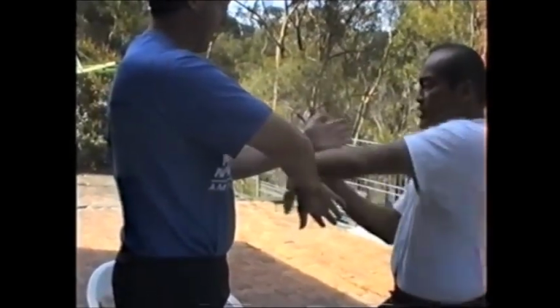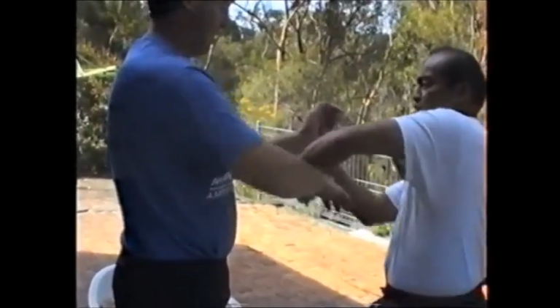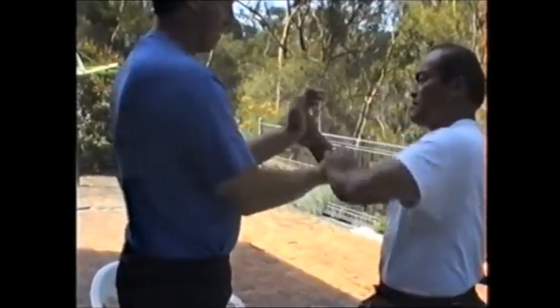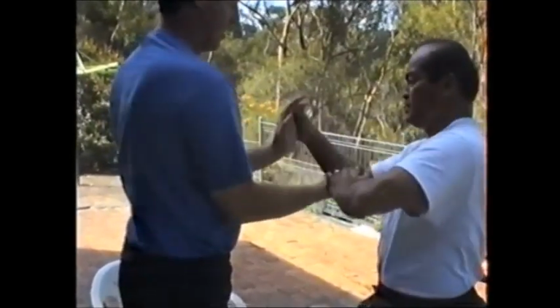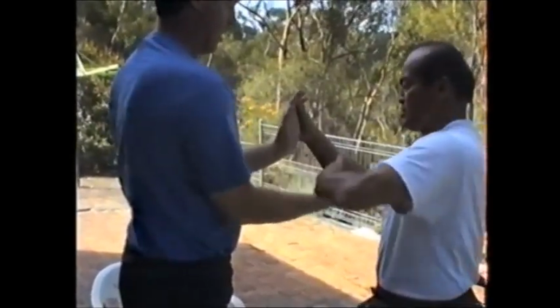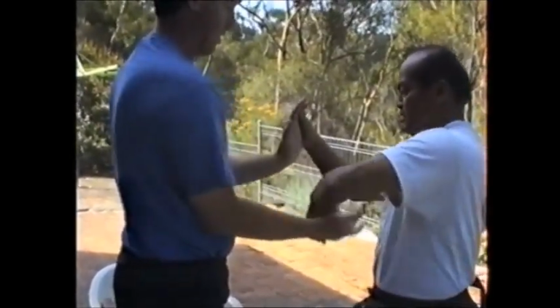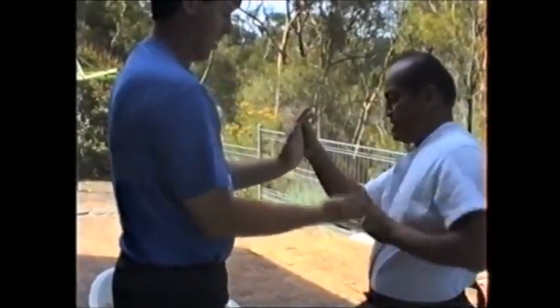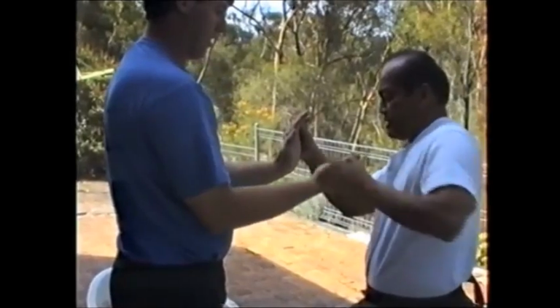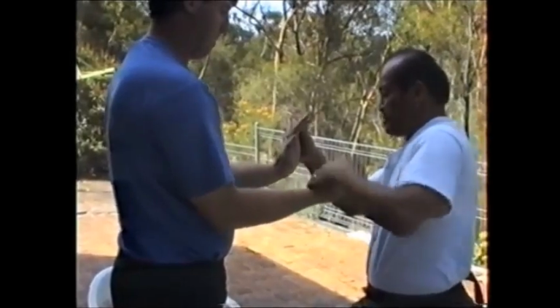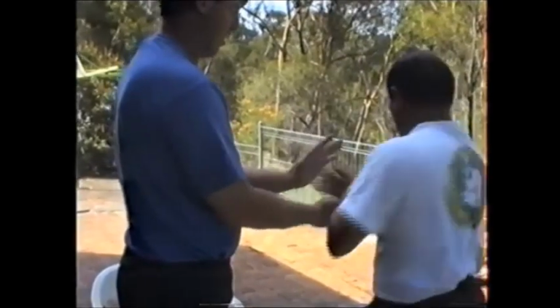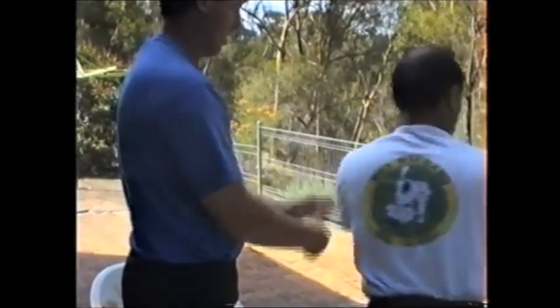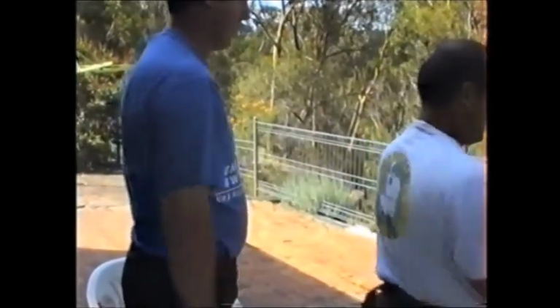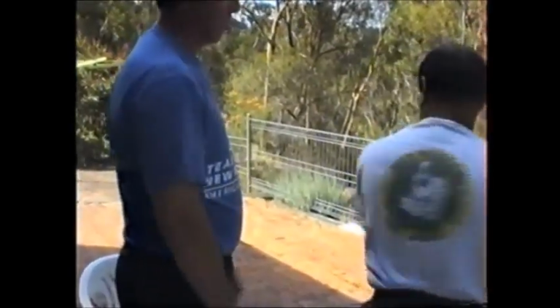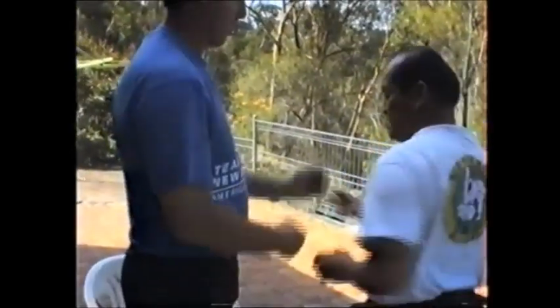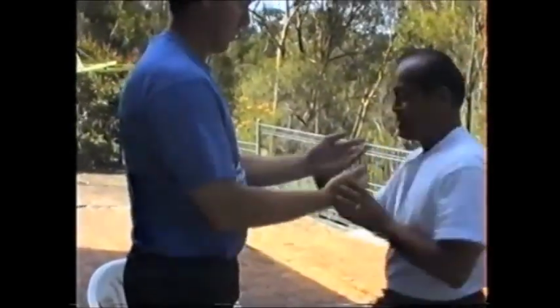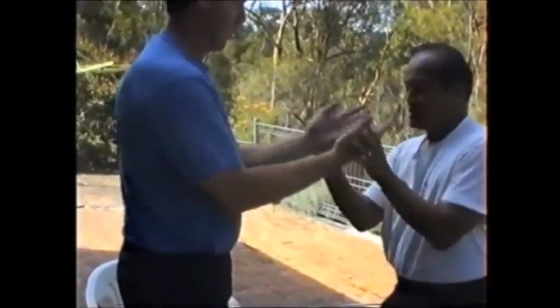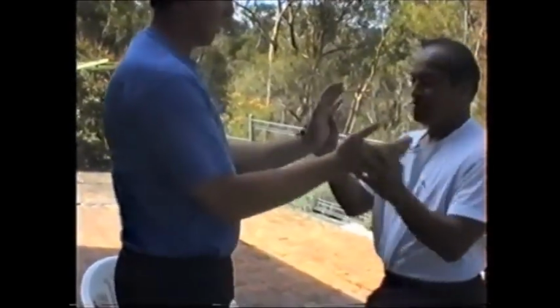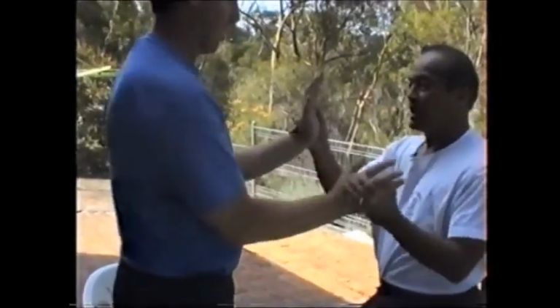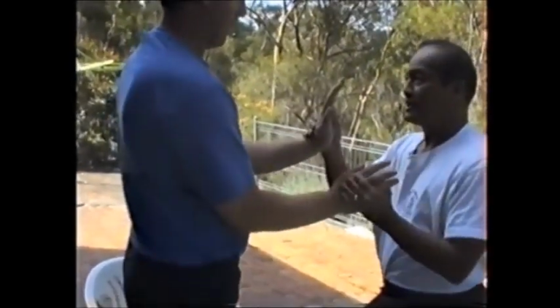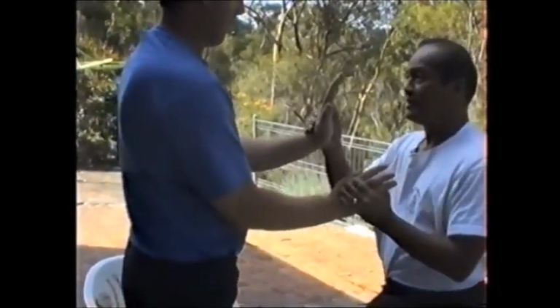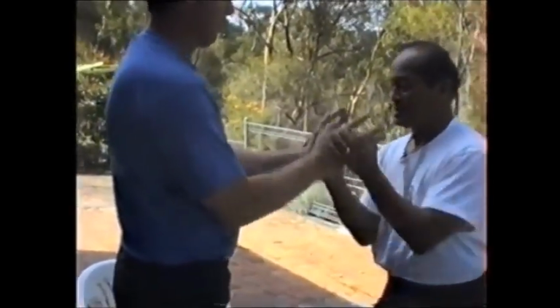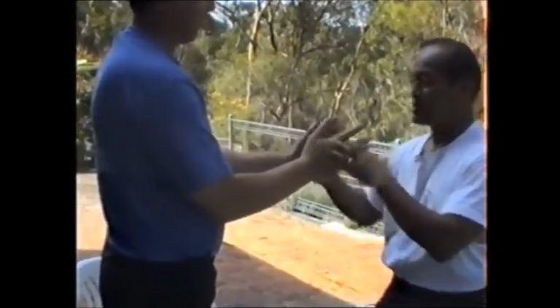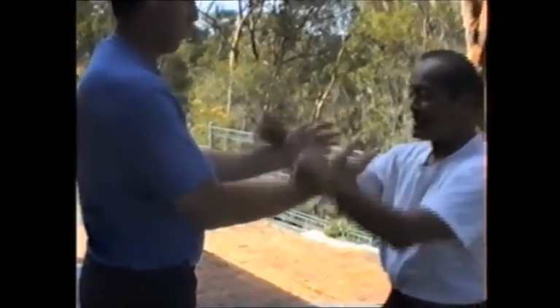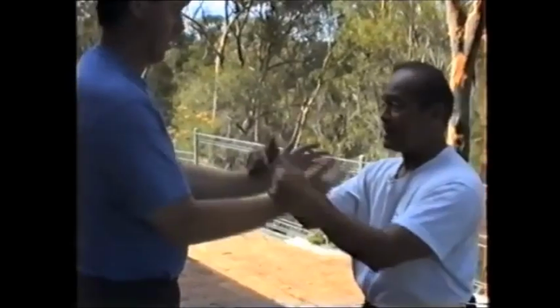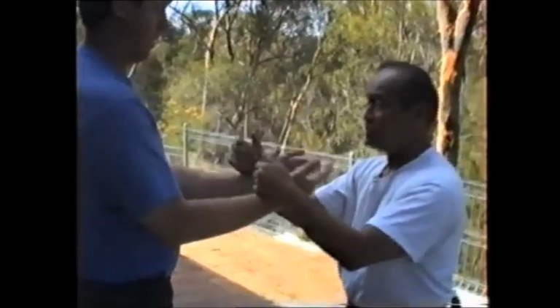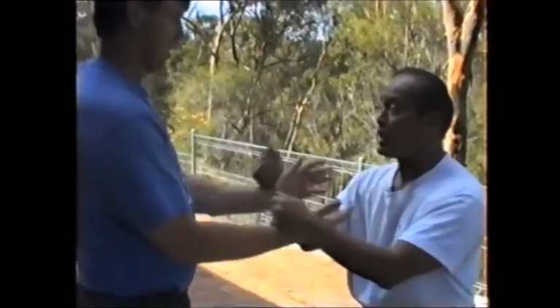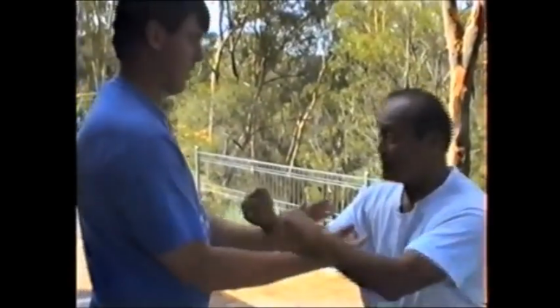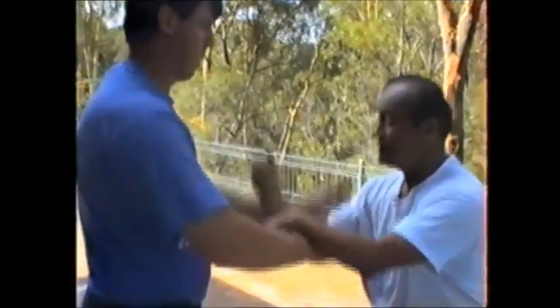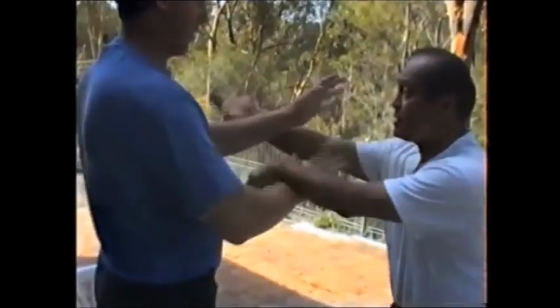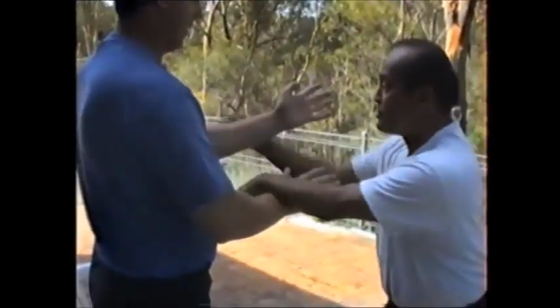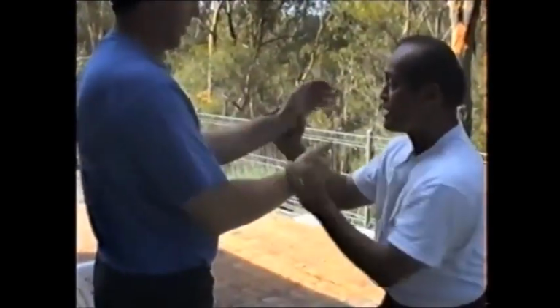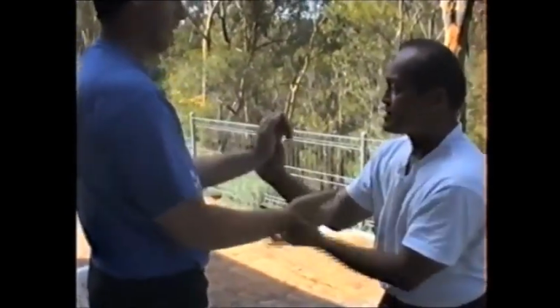And usually, sometimes traditionally, they don't. Then you go bull-pine like that. So if I jut like that, you have a Kwan. You Kwan like this.